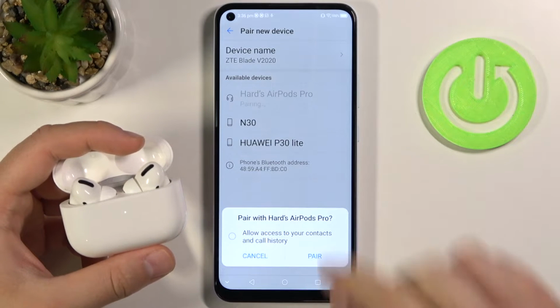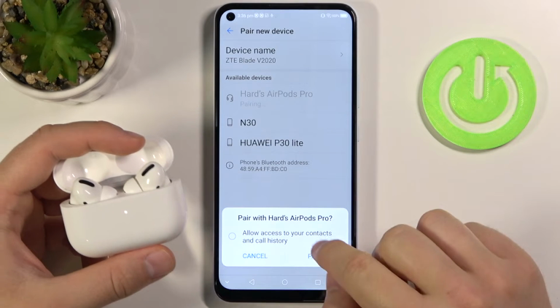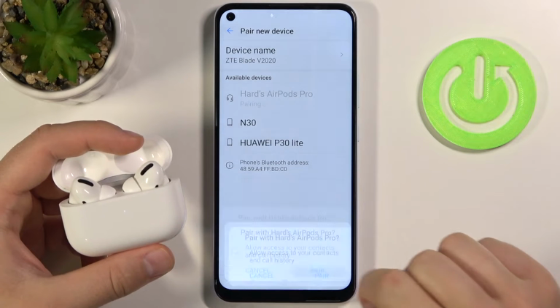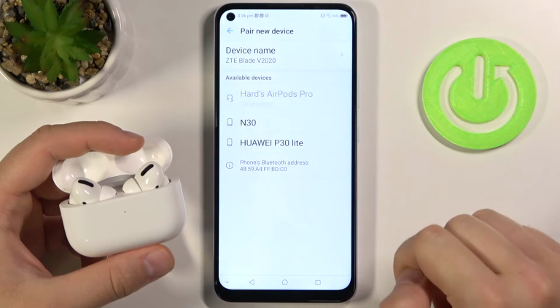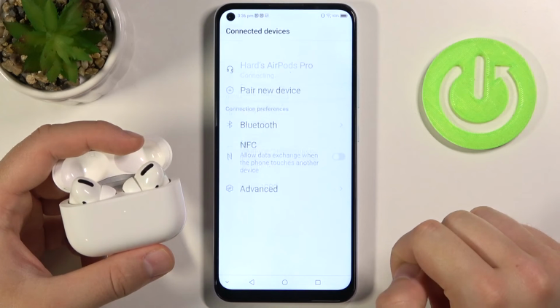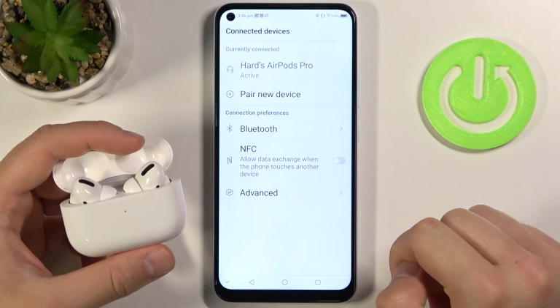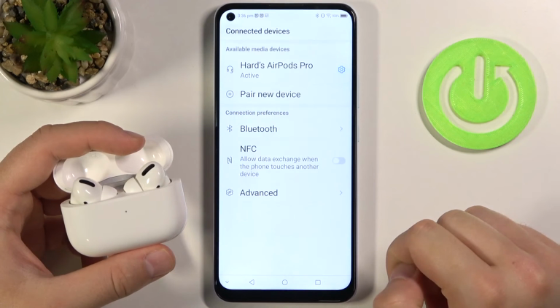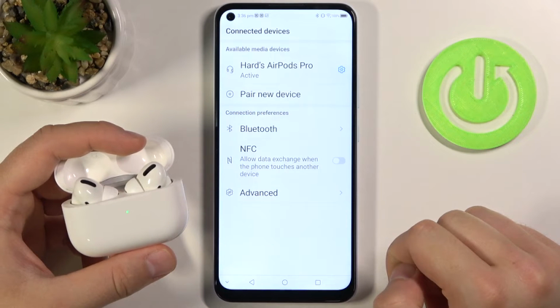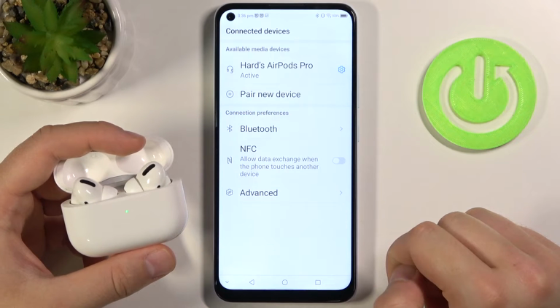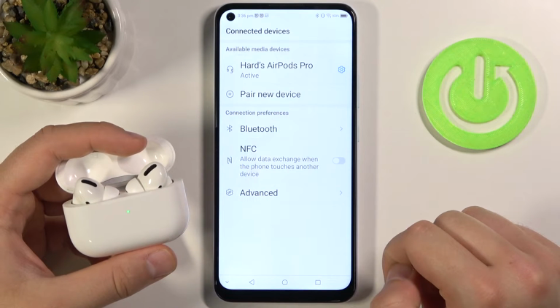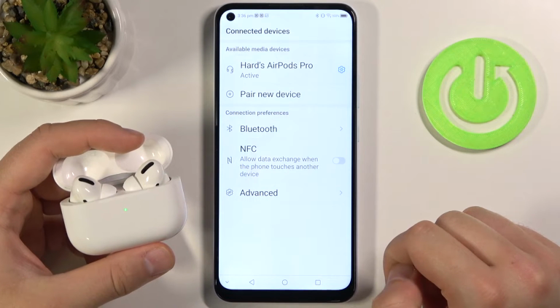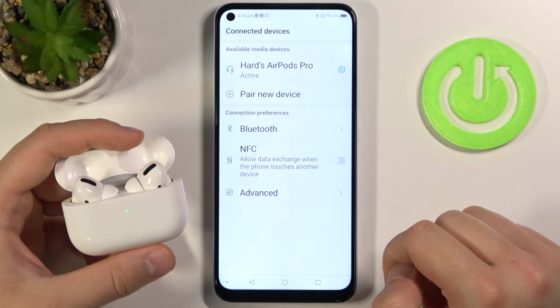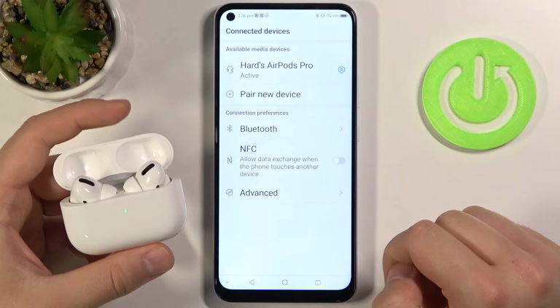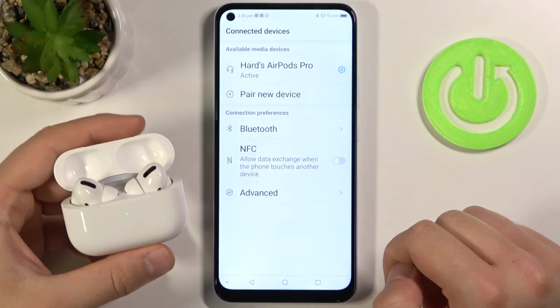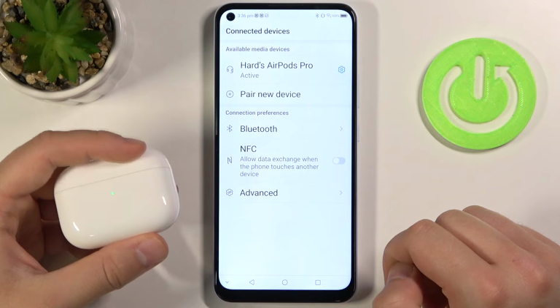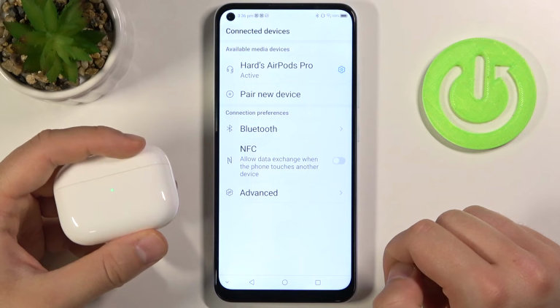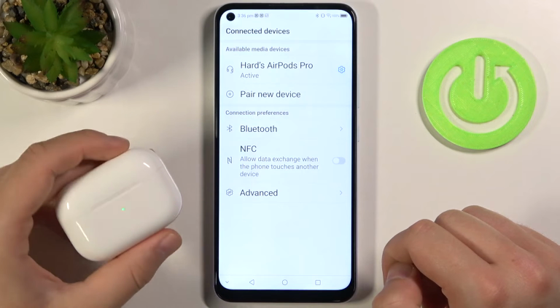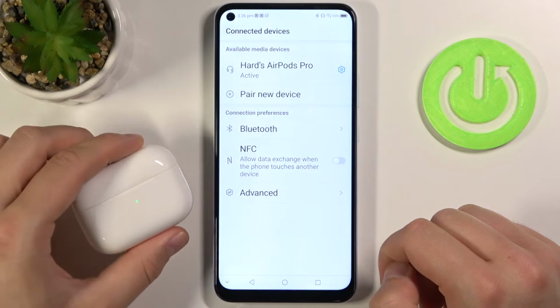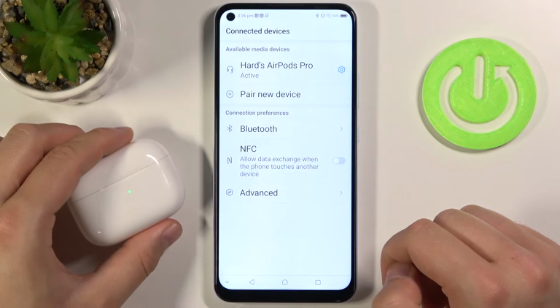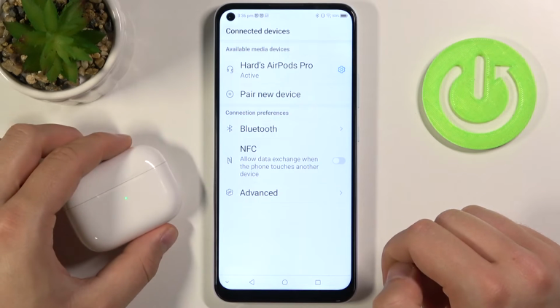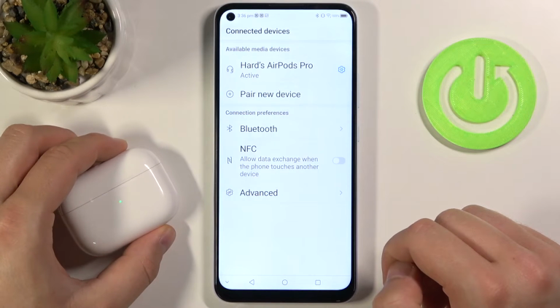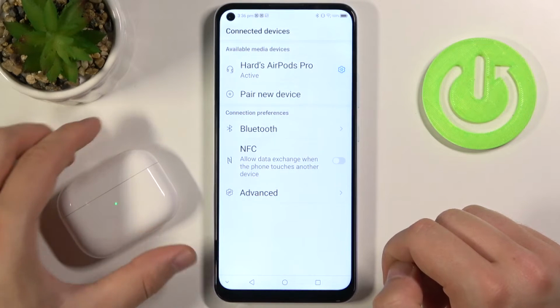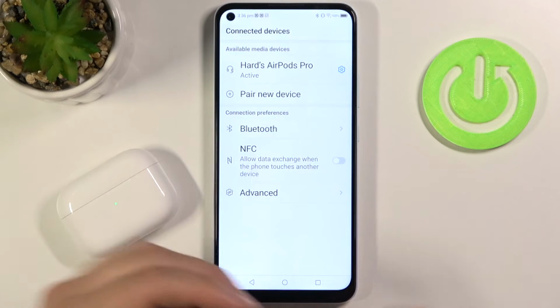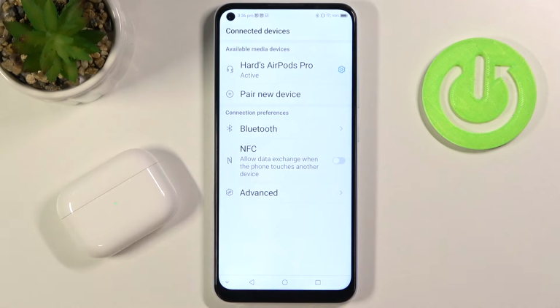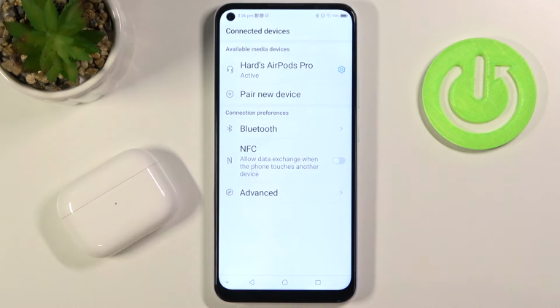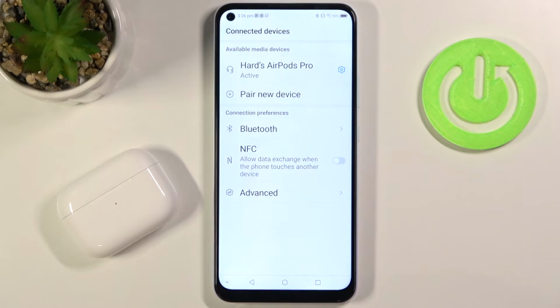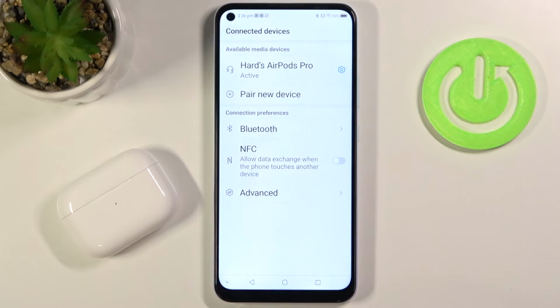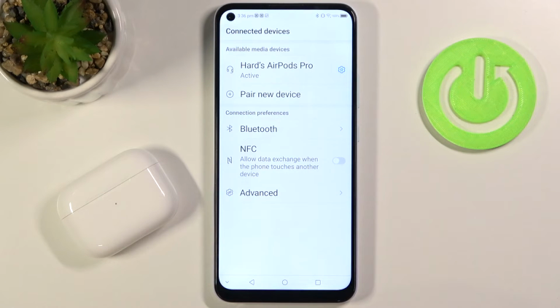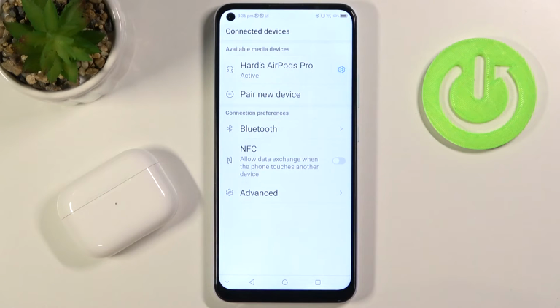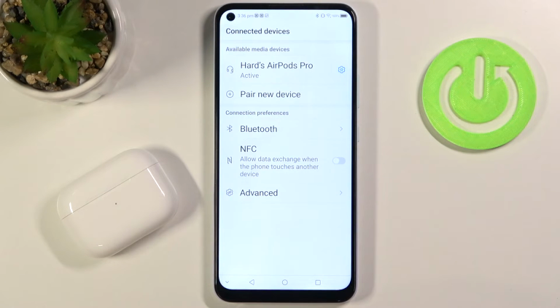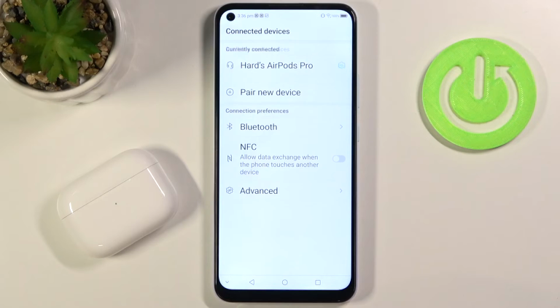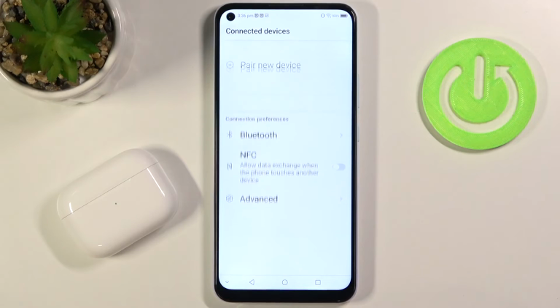Click pair and as you can see, right now we are connected. If you found this video helpful, remember to leave a like, comment, and subscribe to our channel.